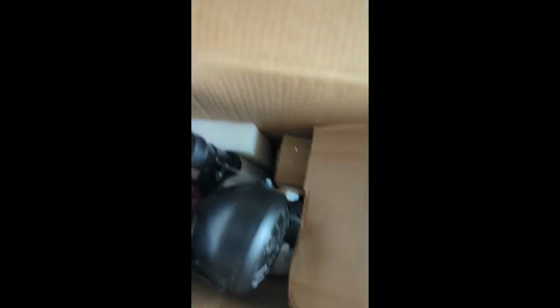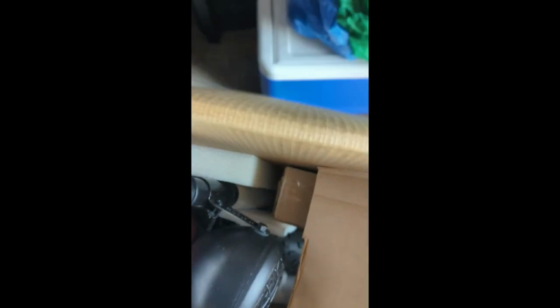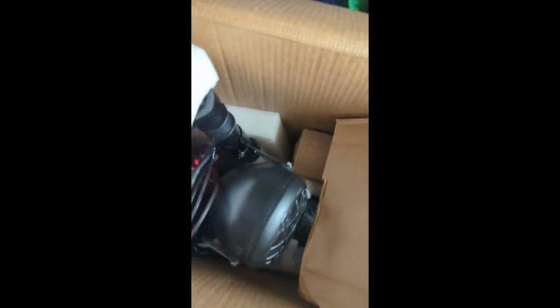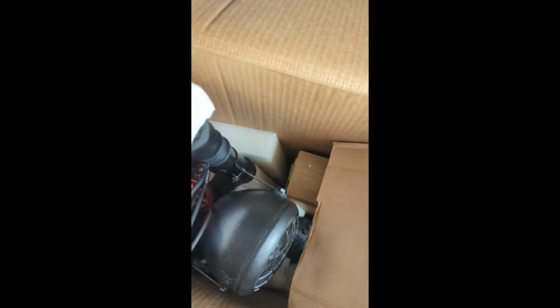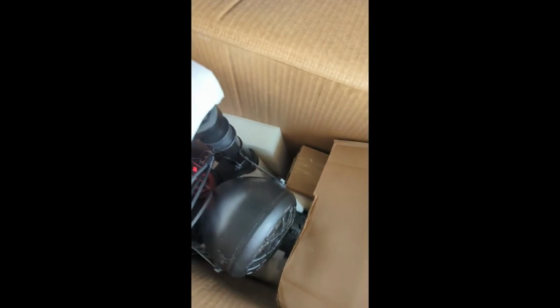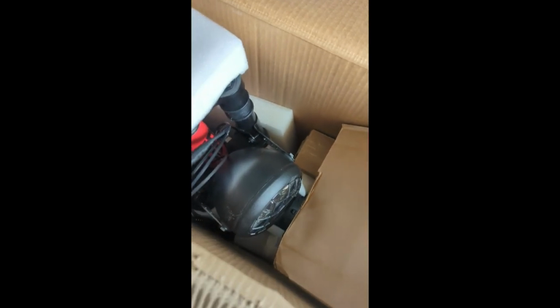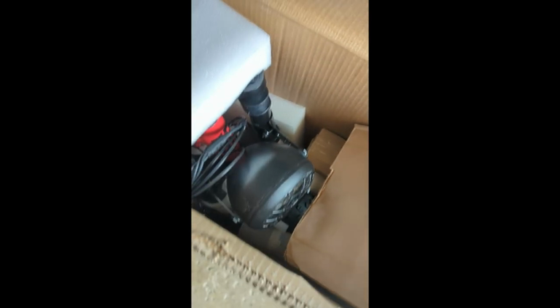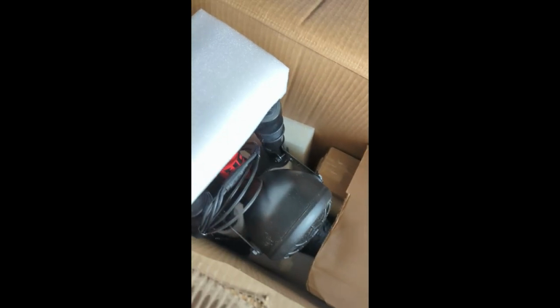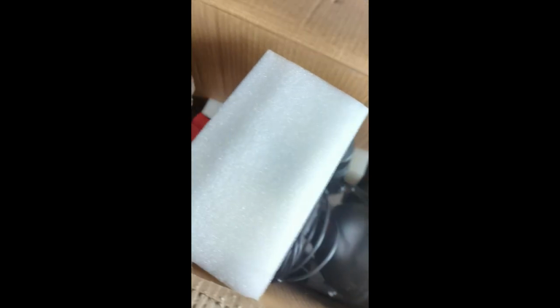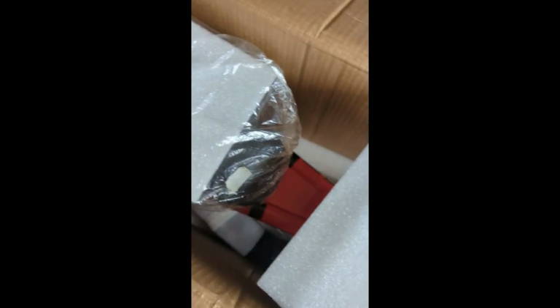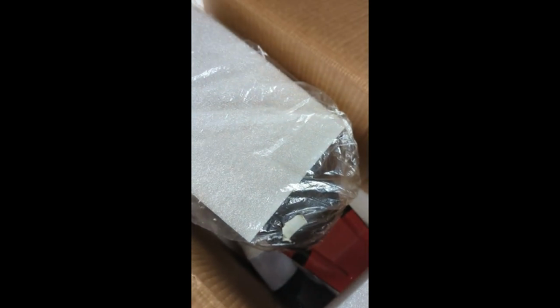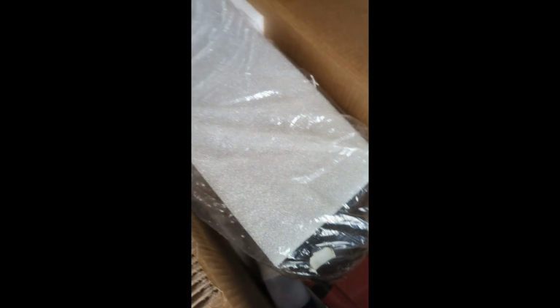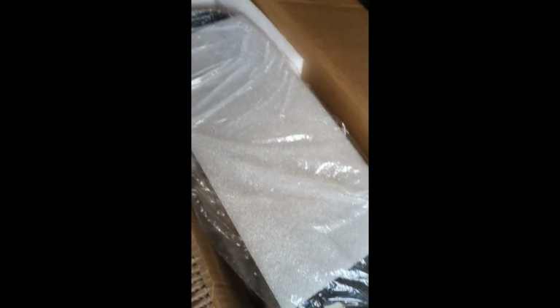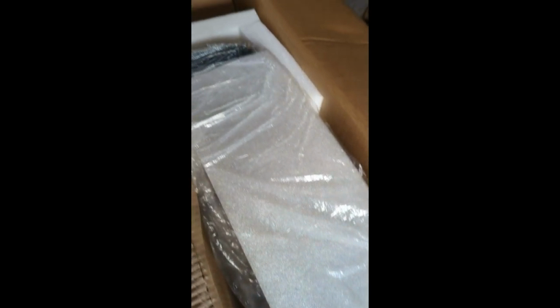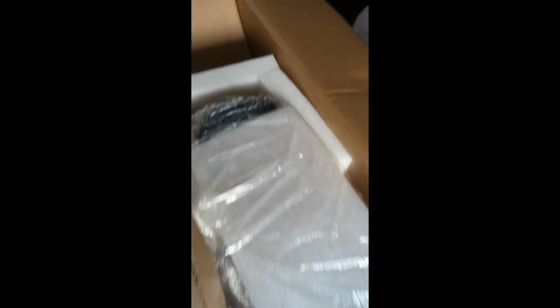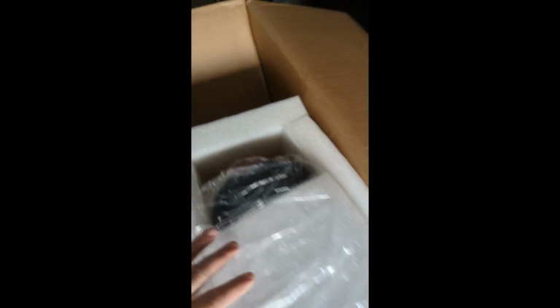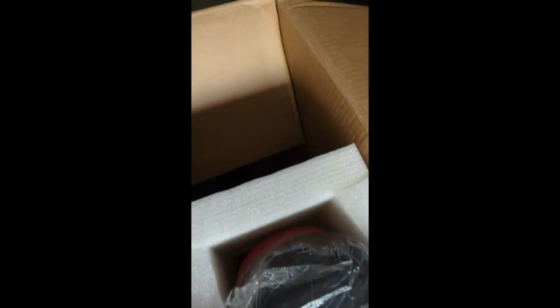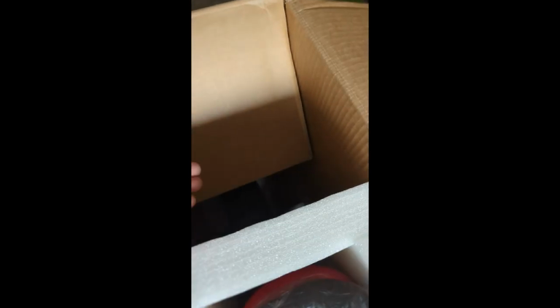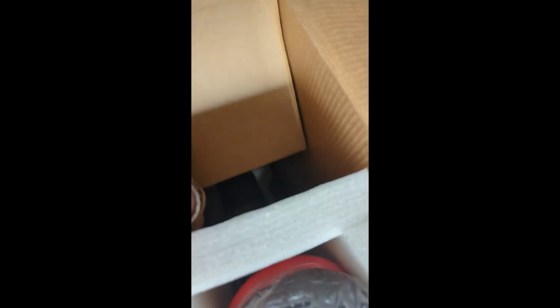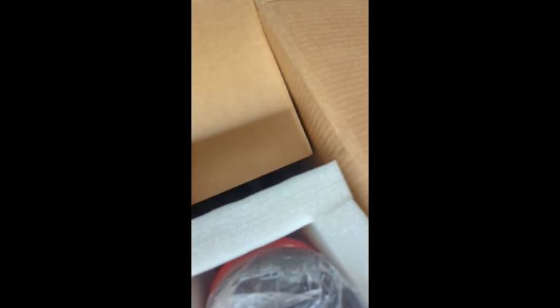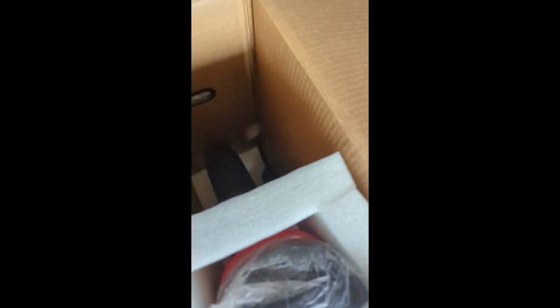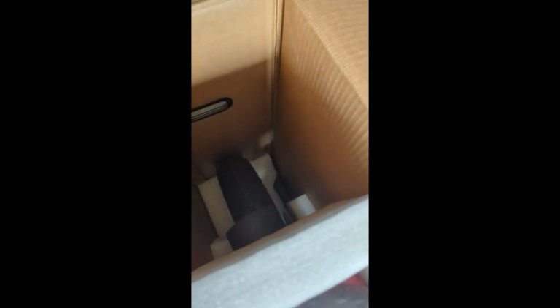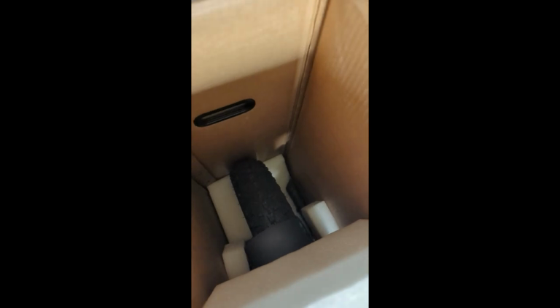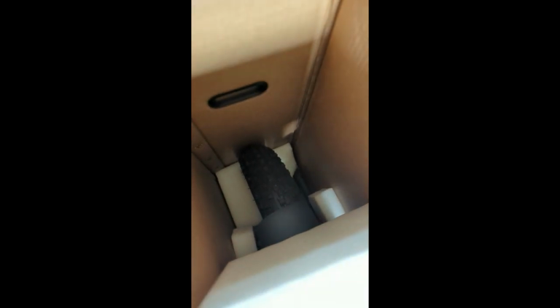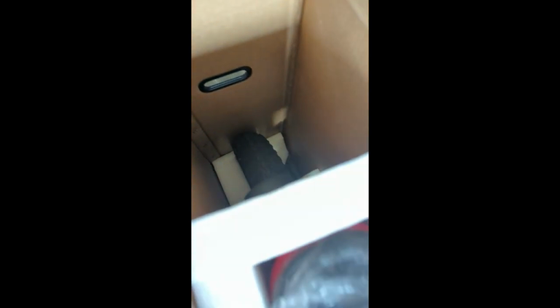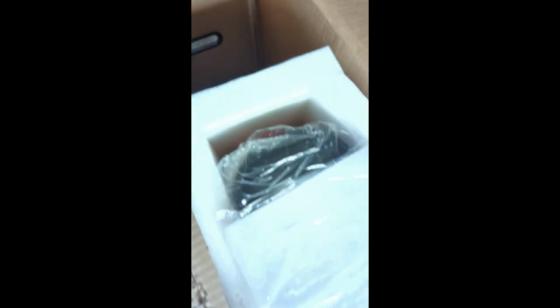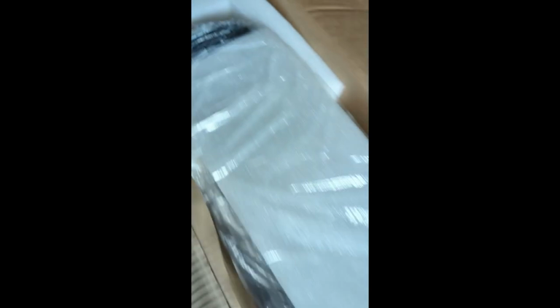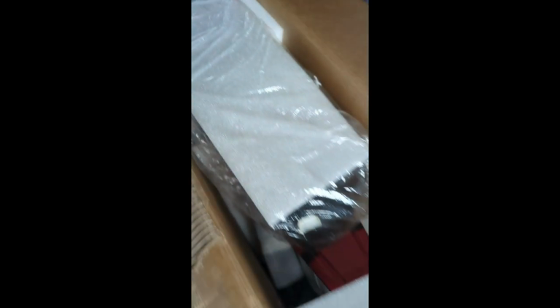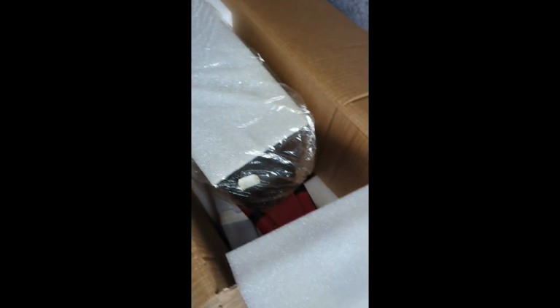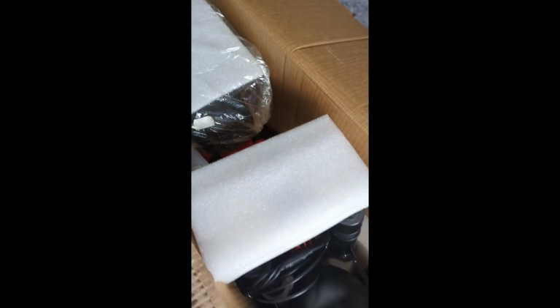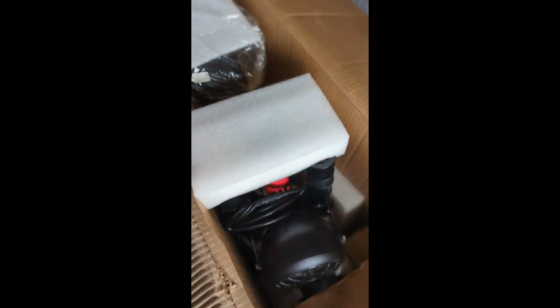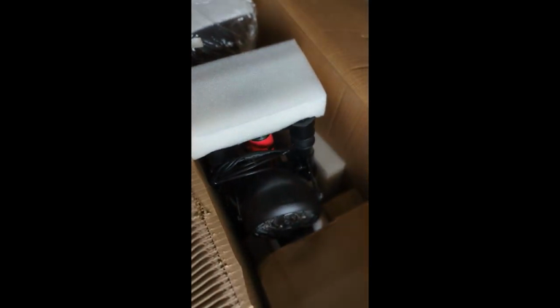Opening the box, you can see that the bike is packaged well — lots of foam and packing material. The bike is also well secured in the box and there are absolutely no issues with transport.